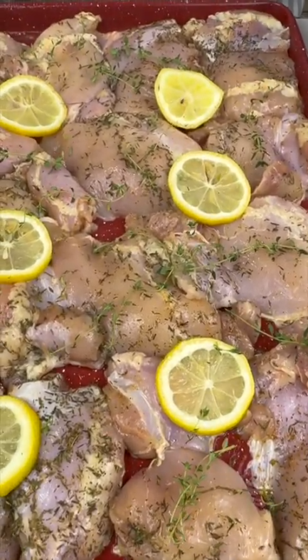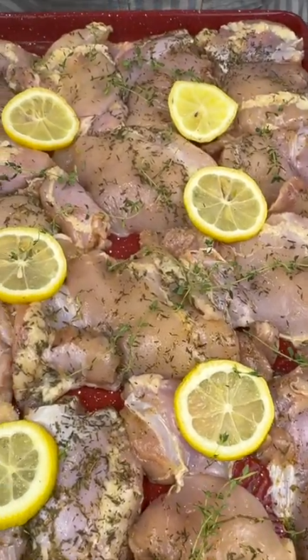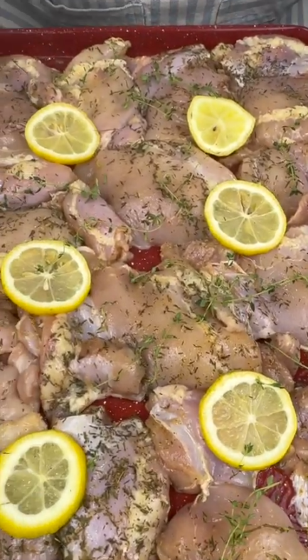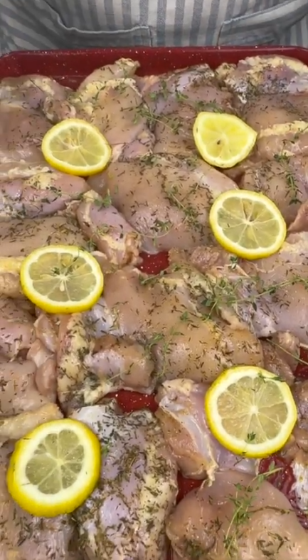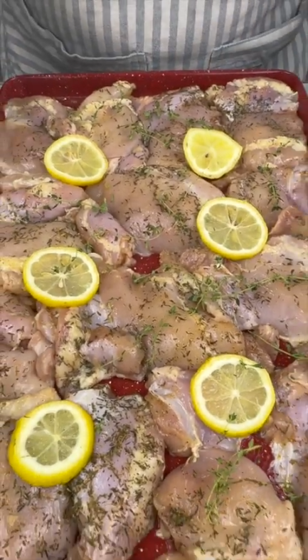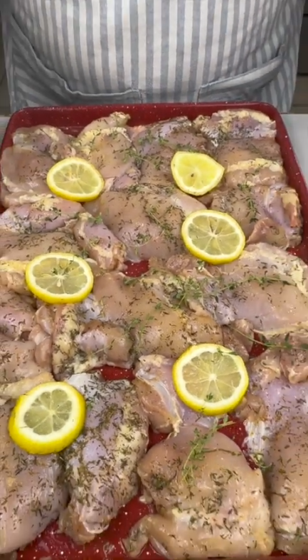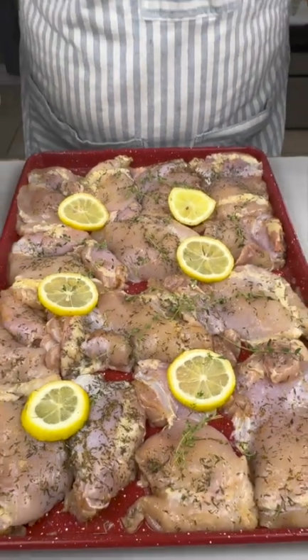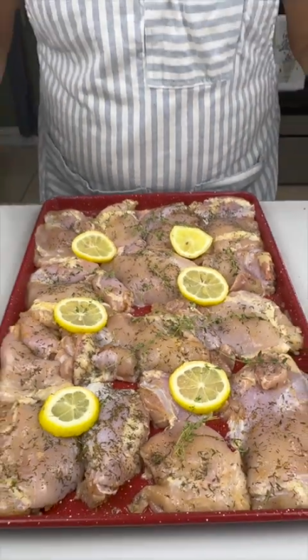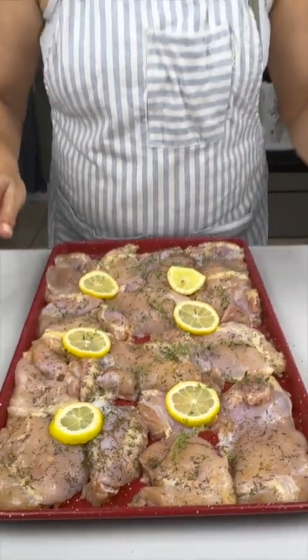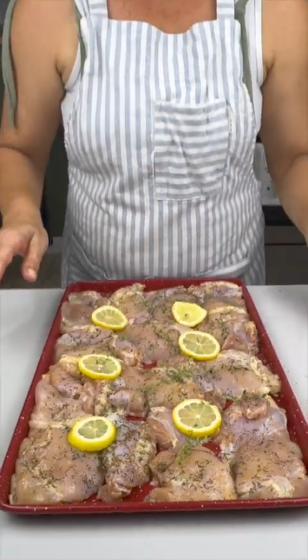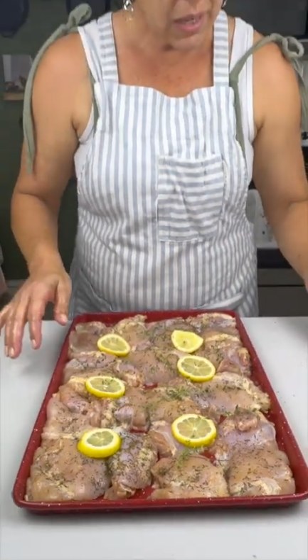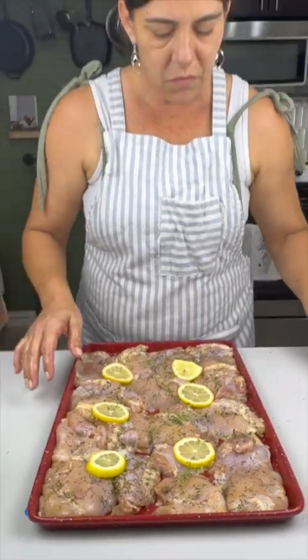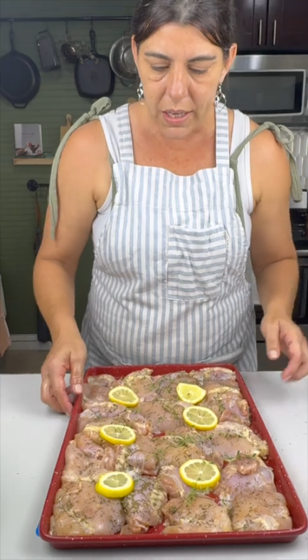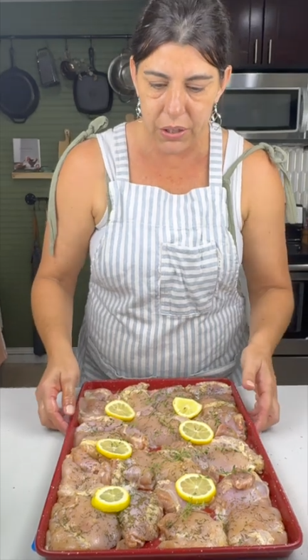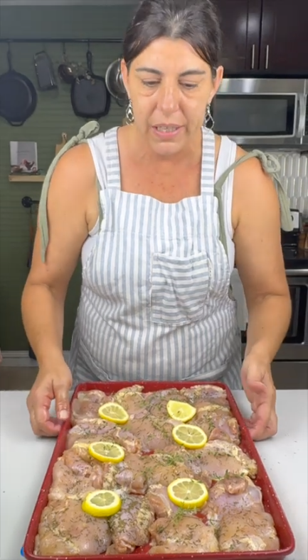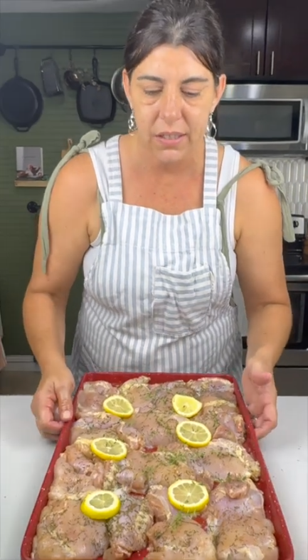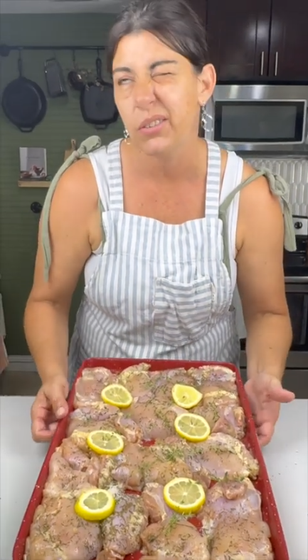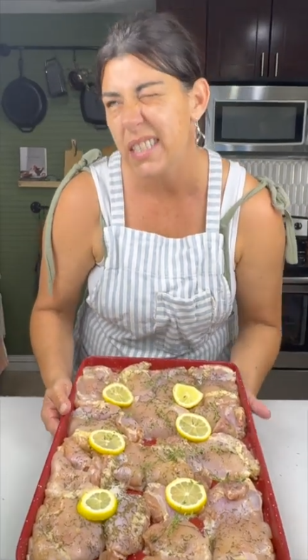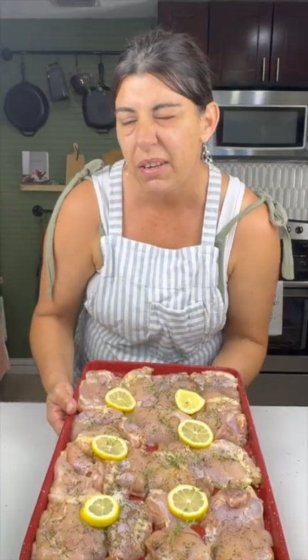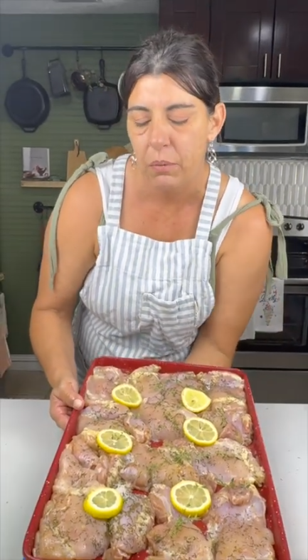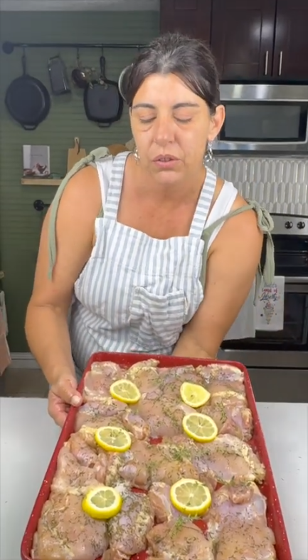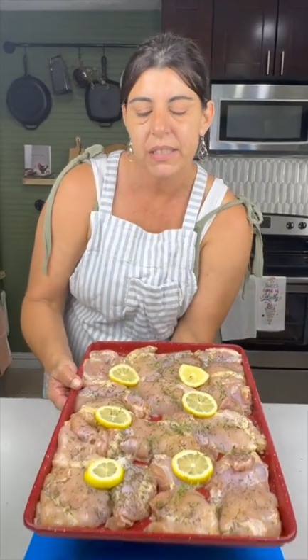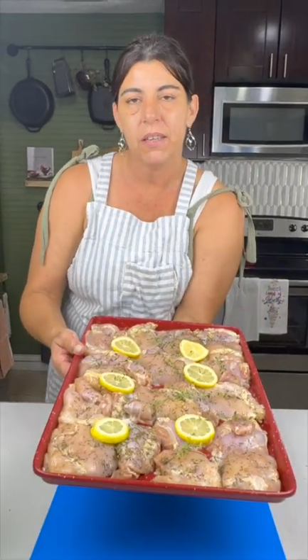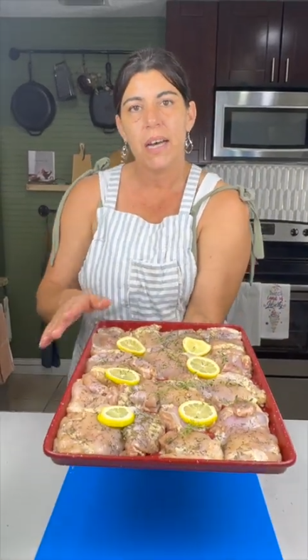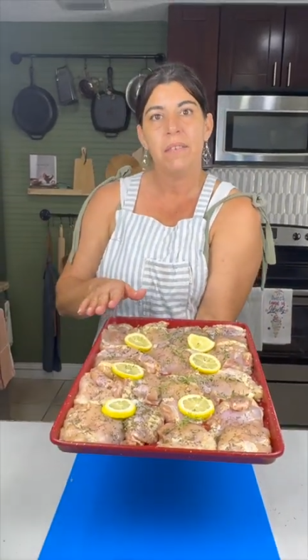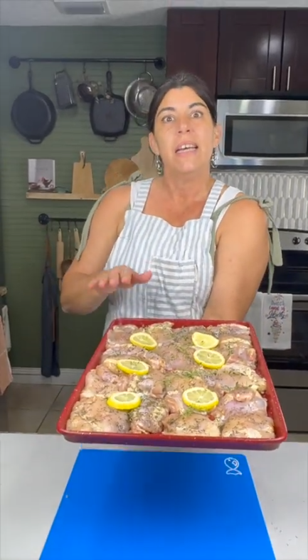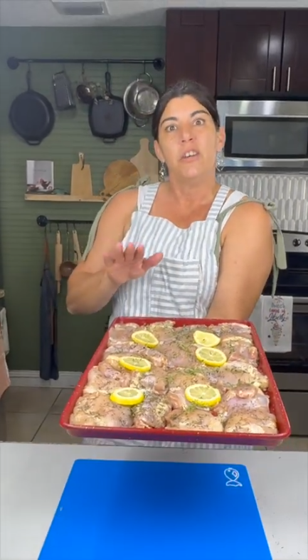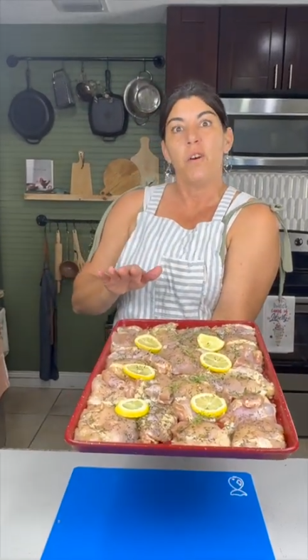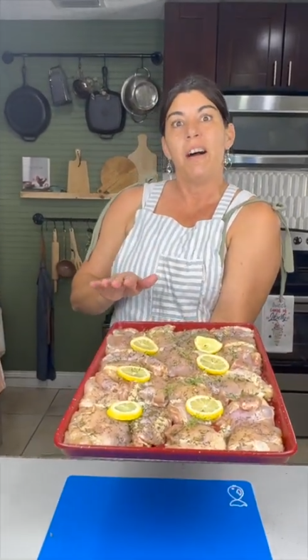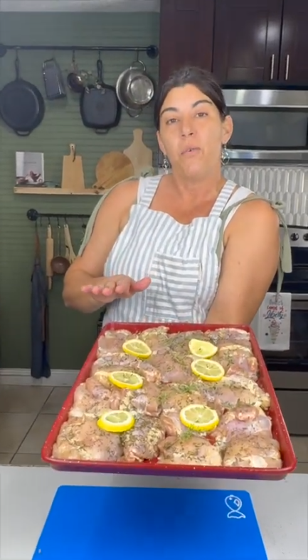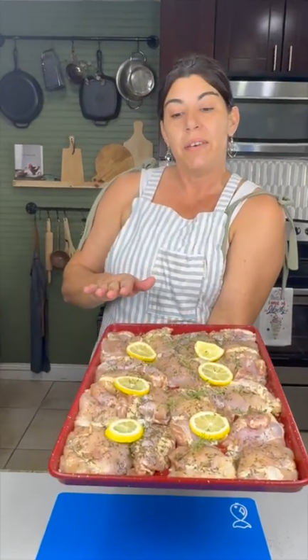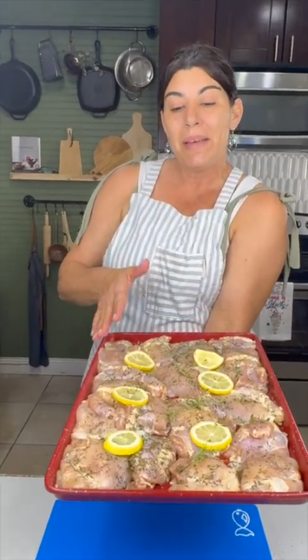This is all you need to do — pop this in the oven at 375 degrees for about 45 minutes.